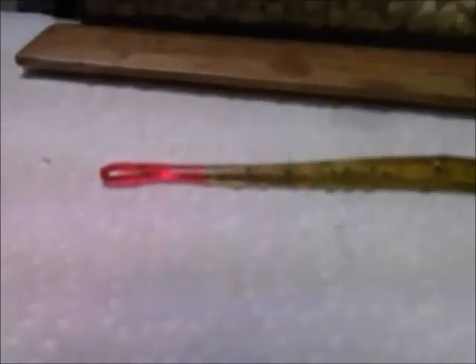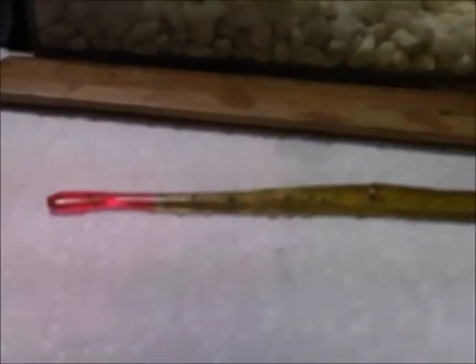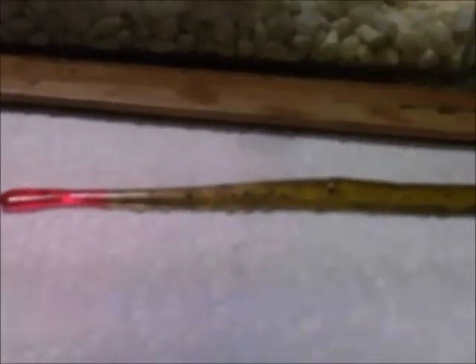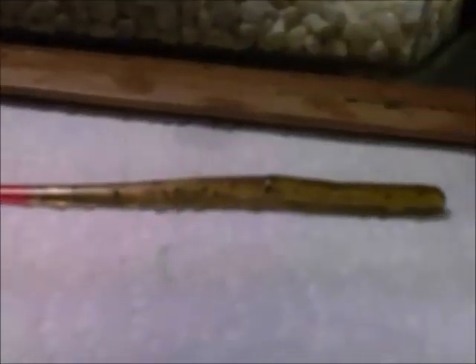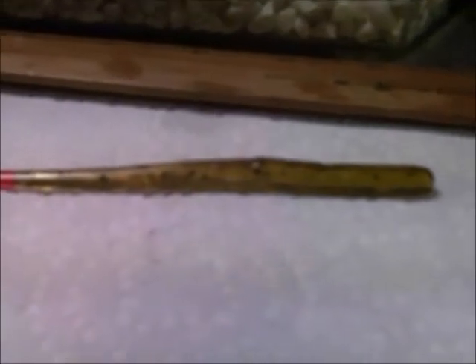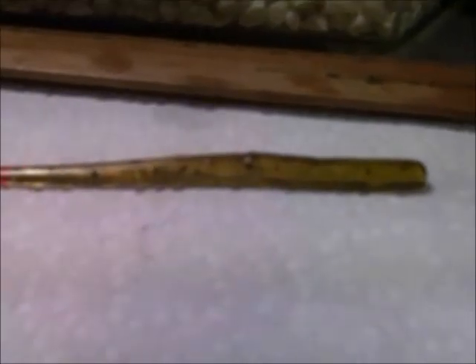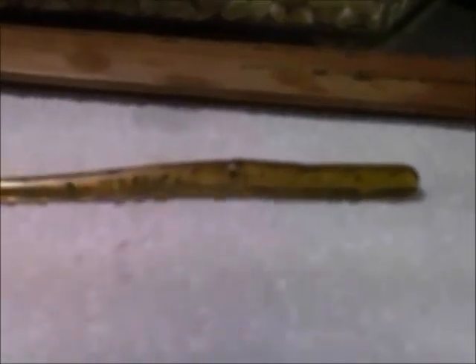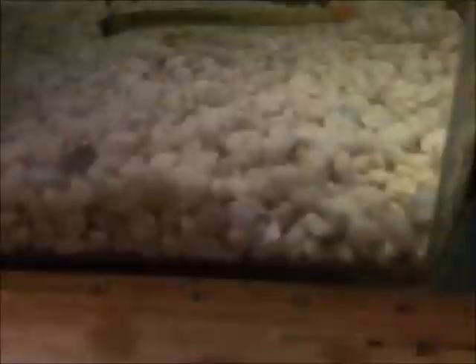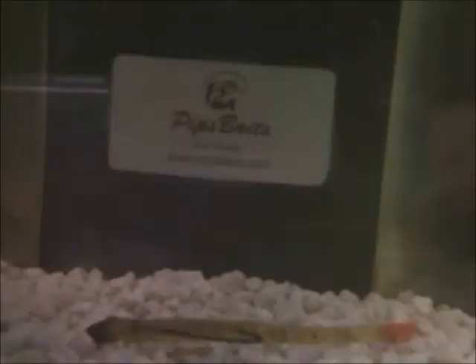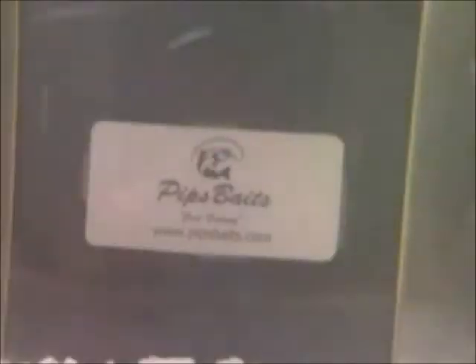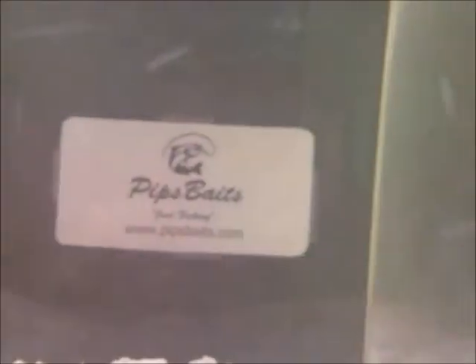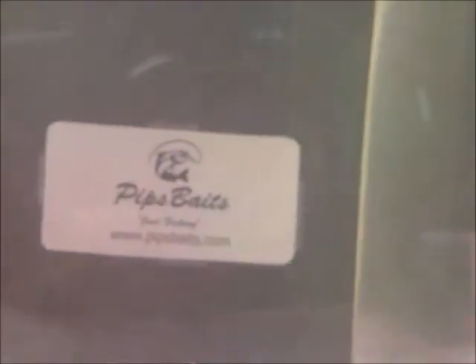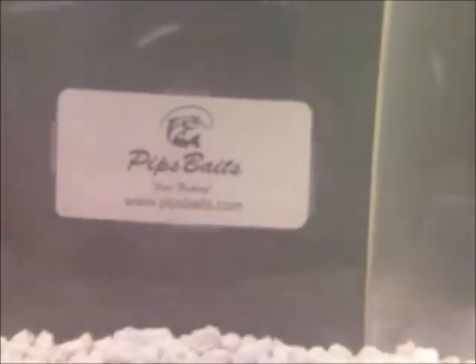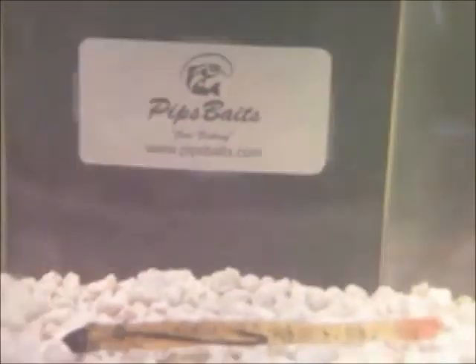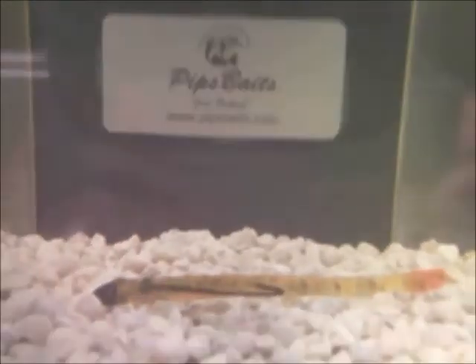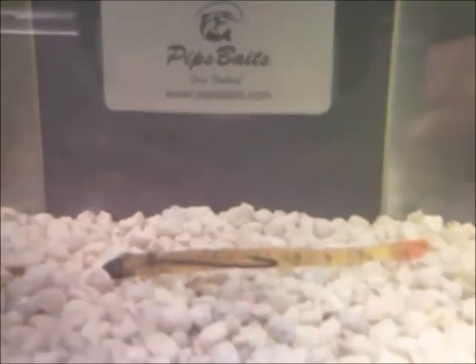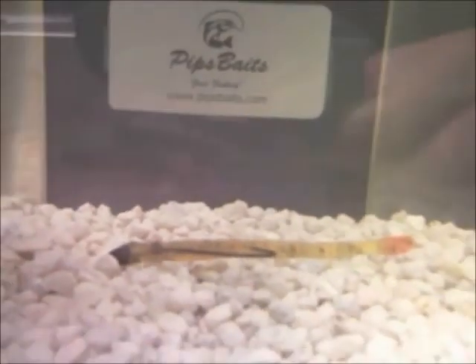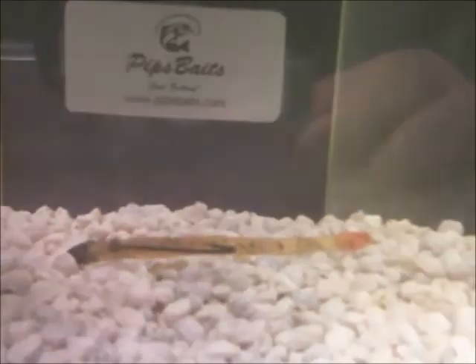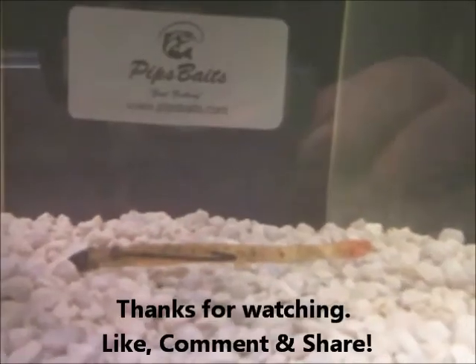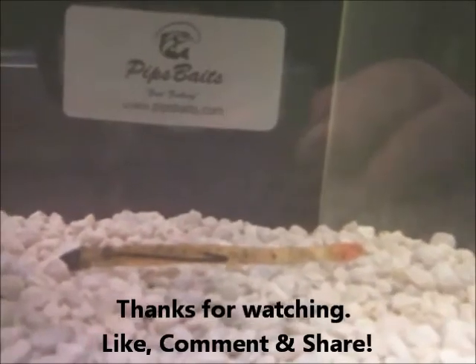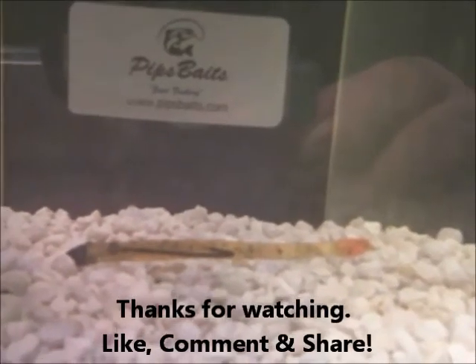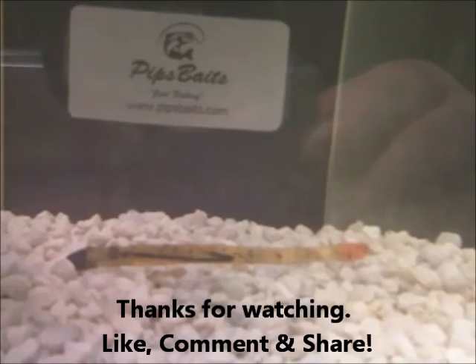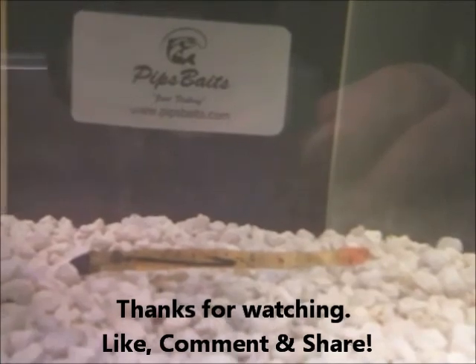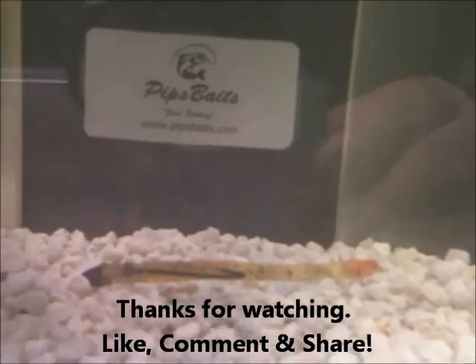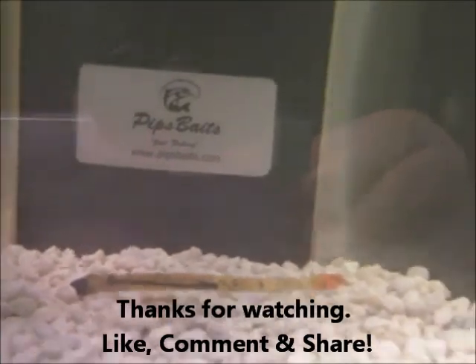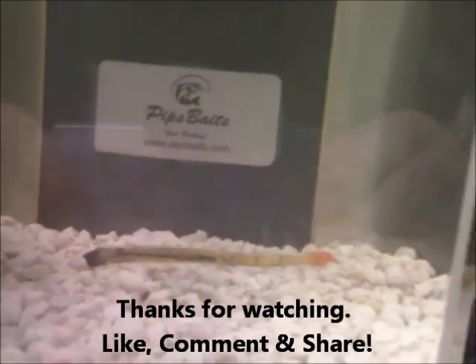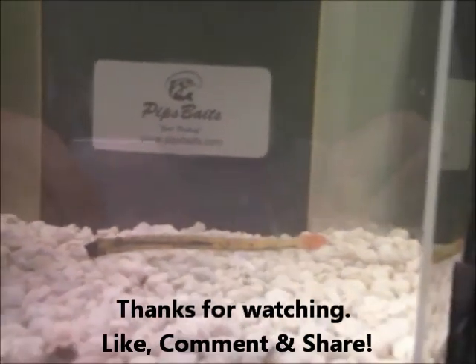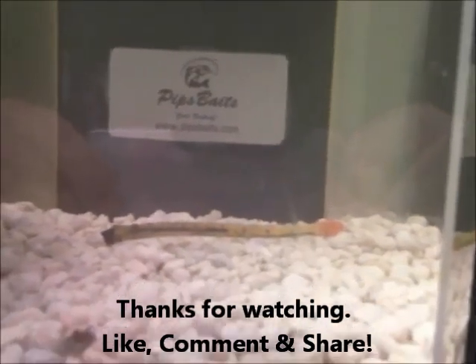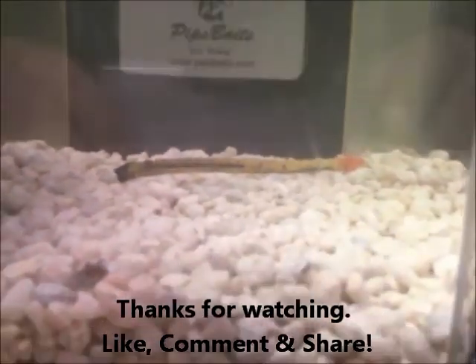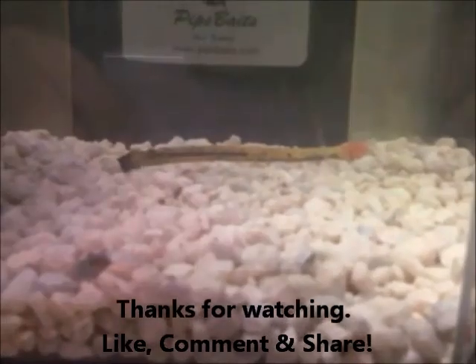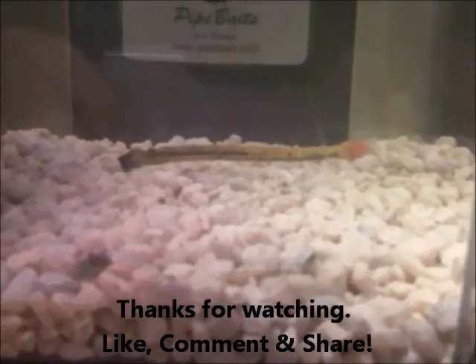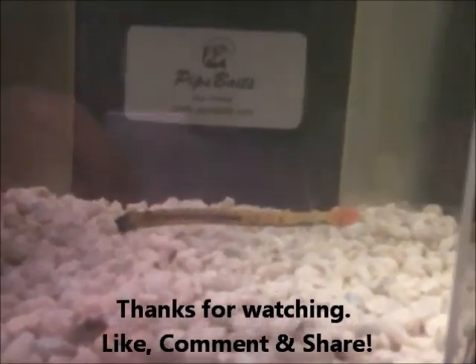So try out the Little Johnnies. You can find them at PipsBaits.com. Don't forget to like, comment, and share the video. Thank you.